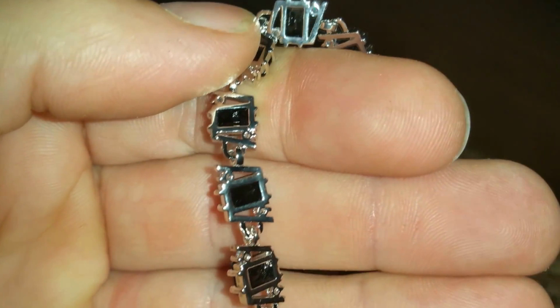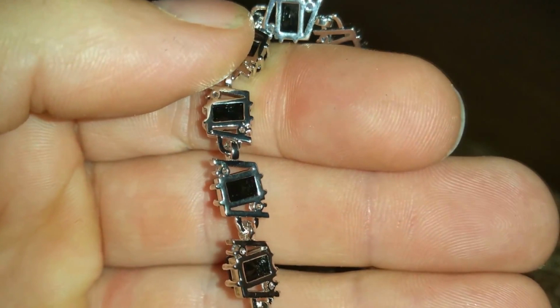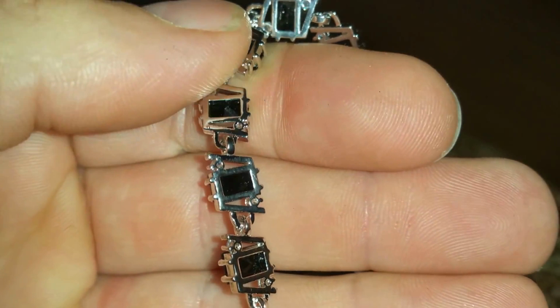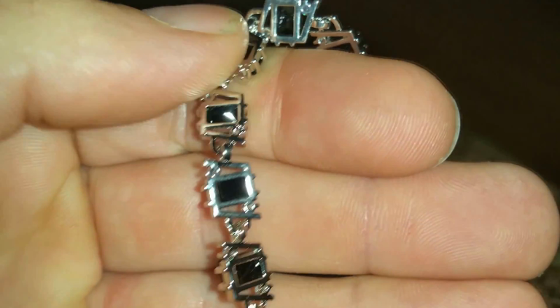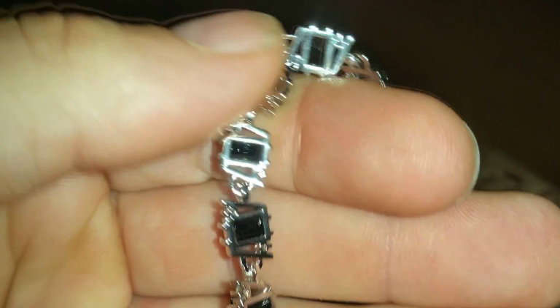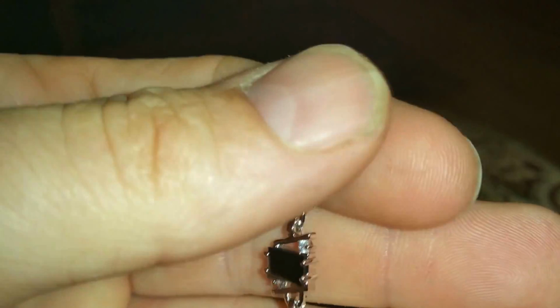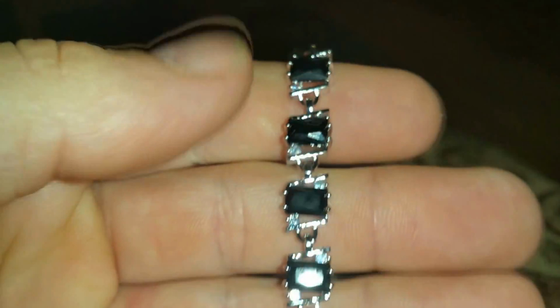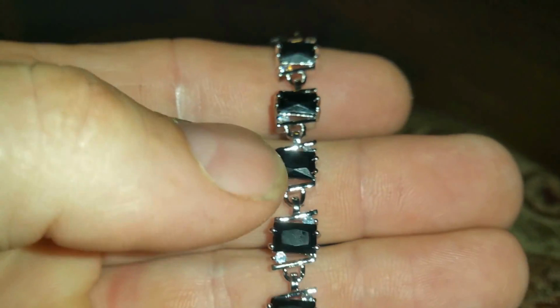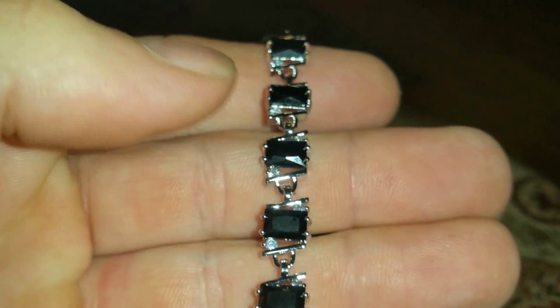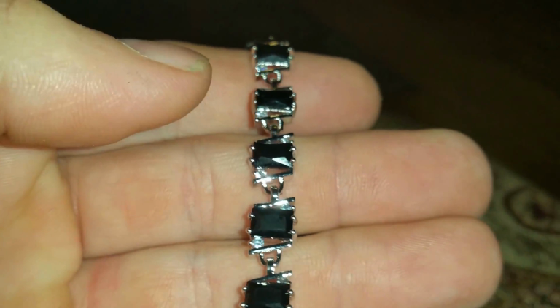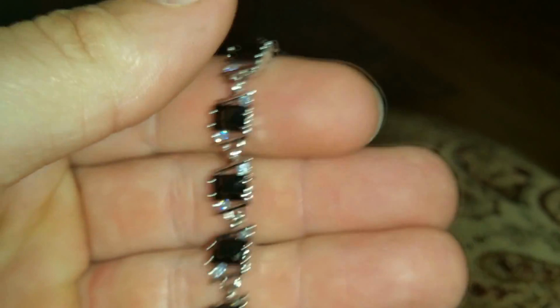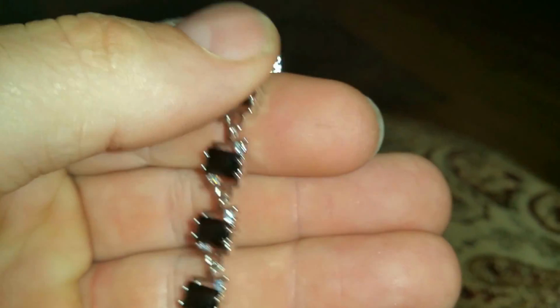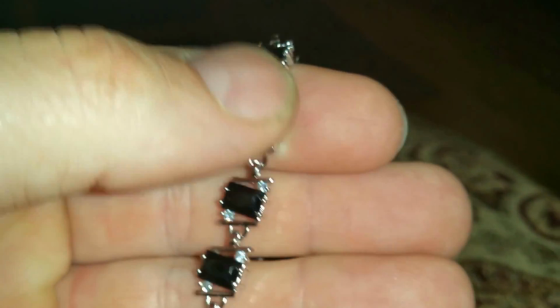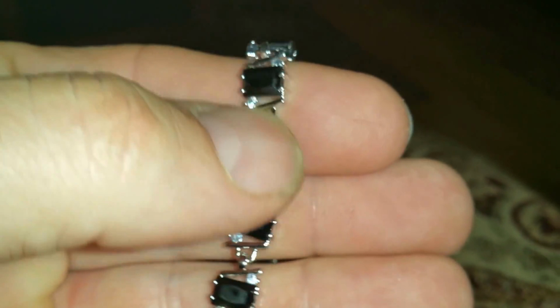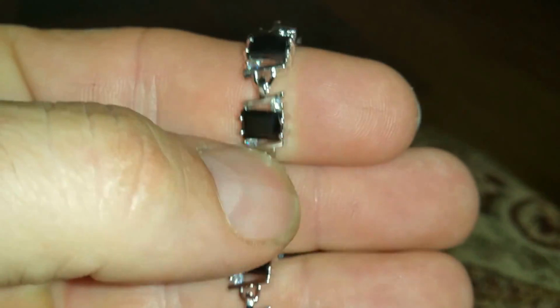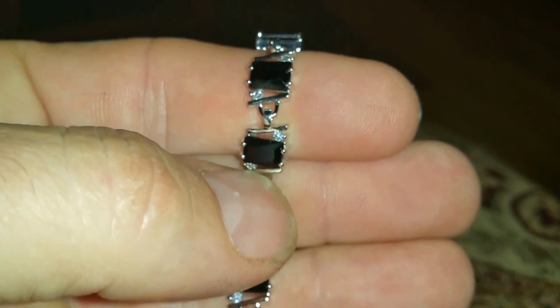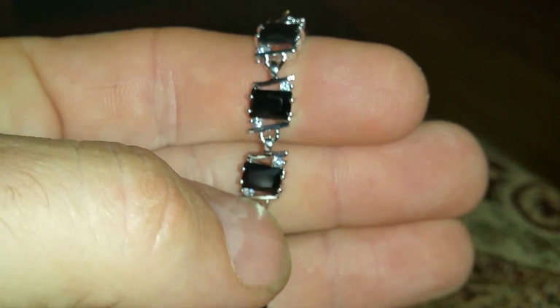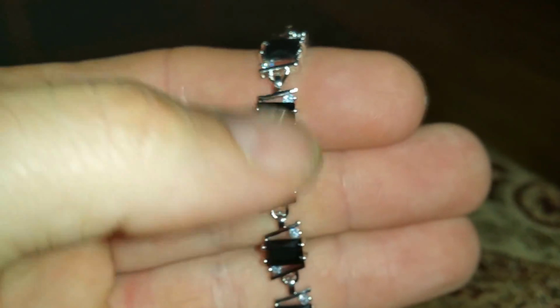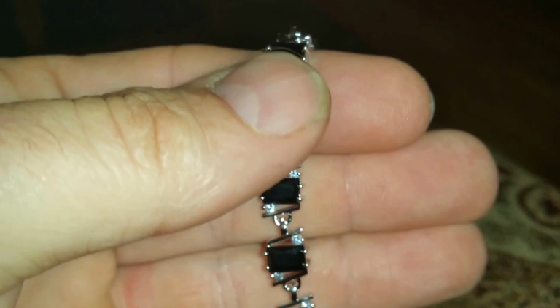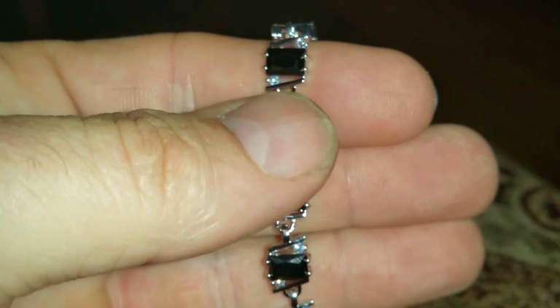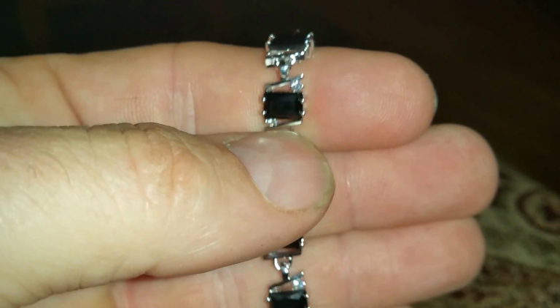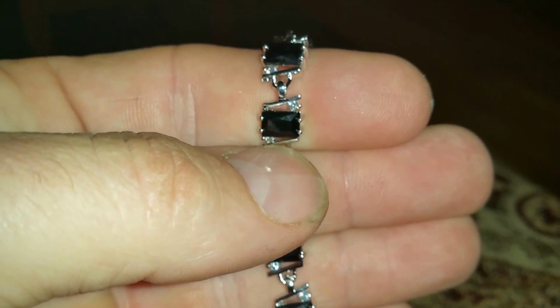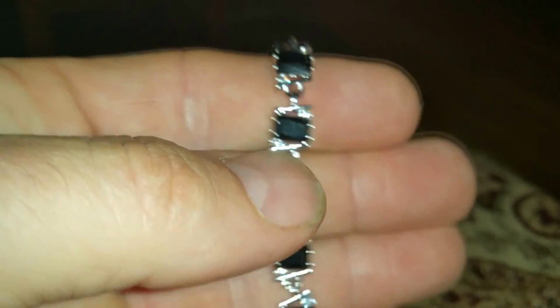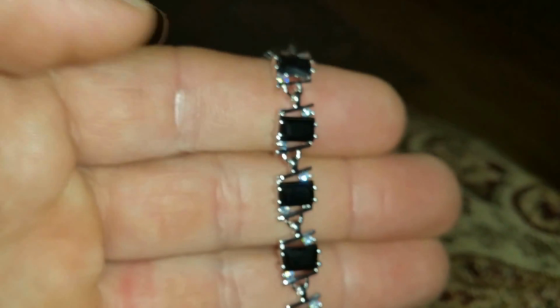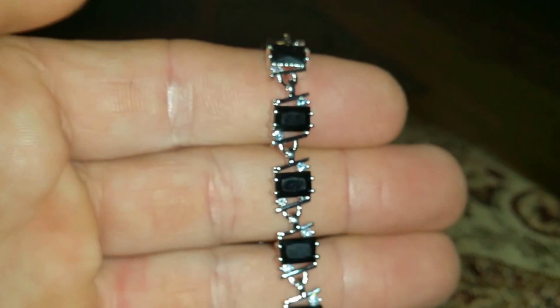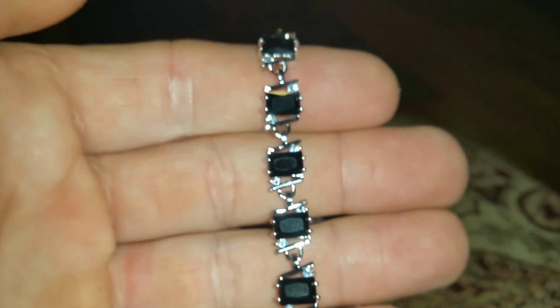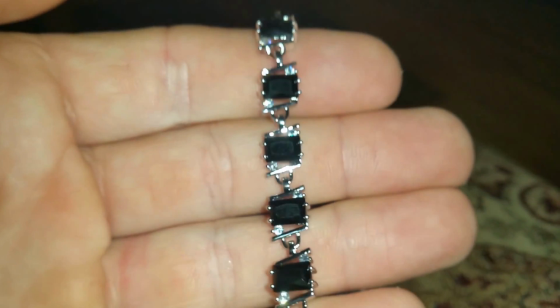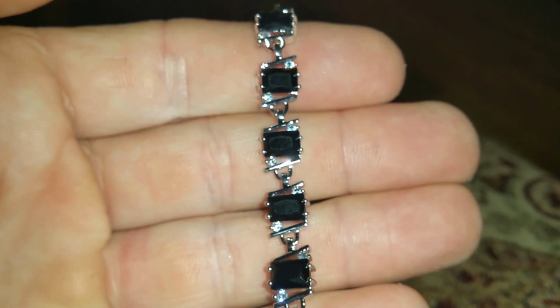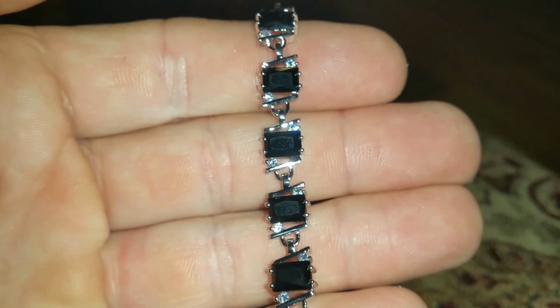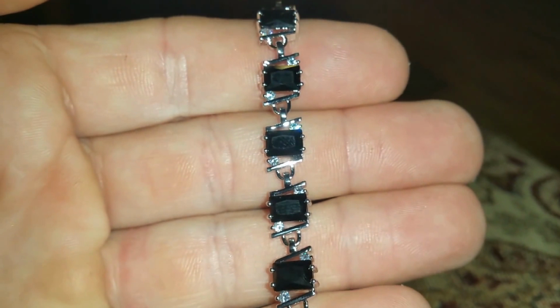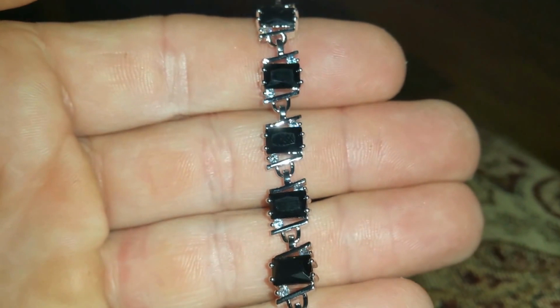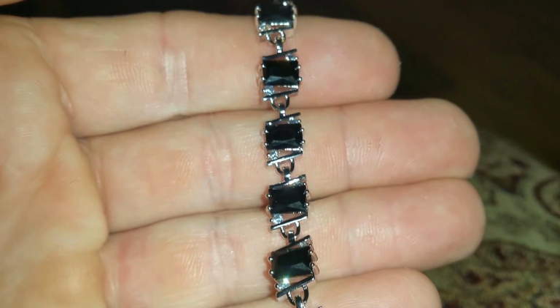There you have the back of it. Very nice bracelet, very well made, sure to please anybody. They did a really good job putting this one together.